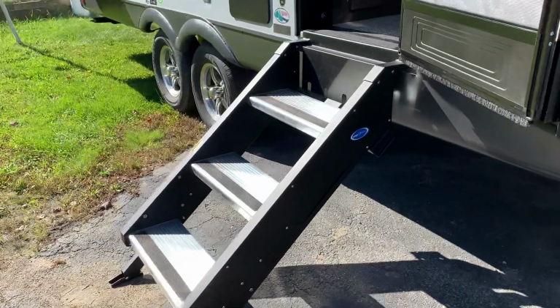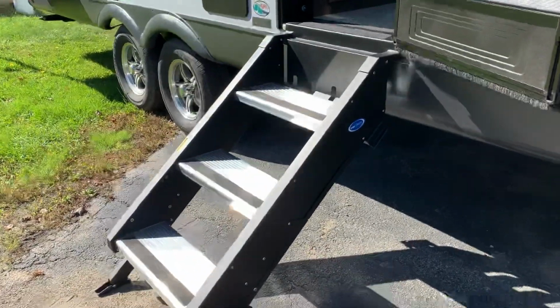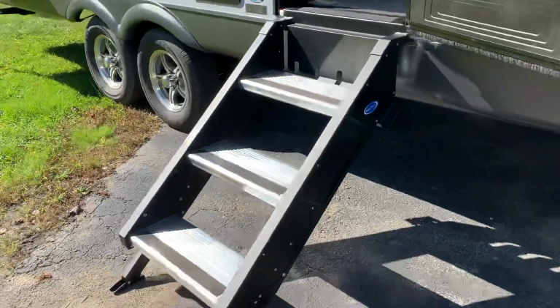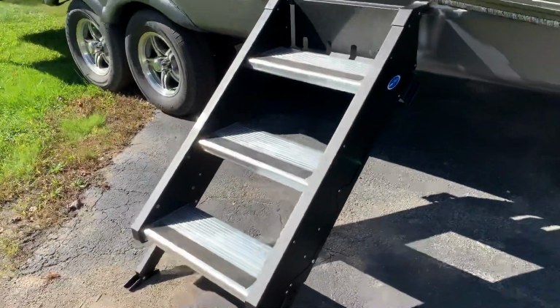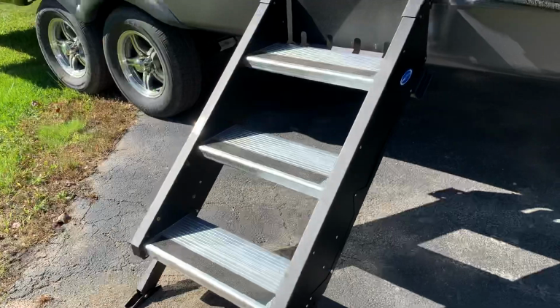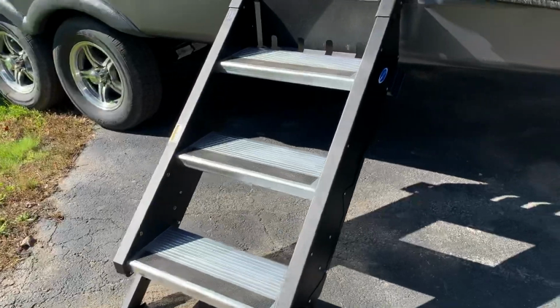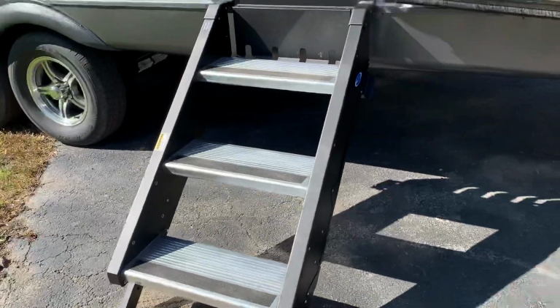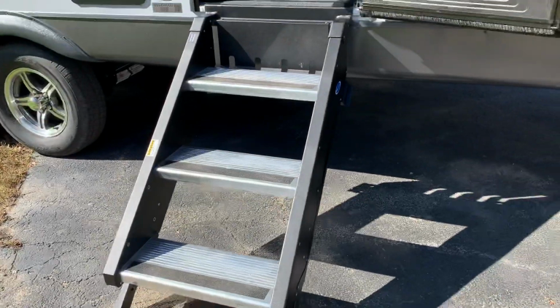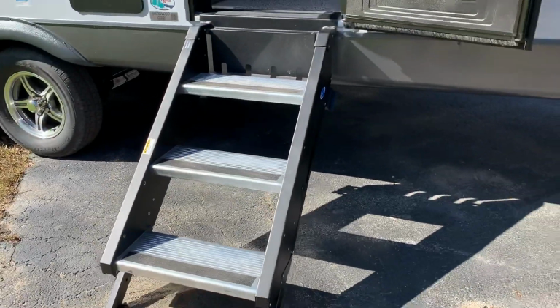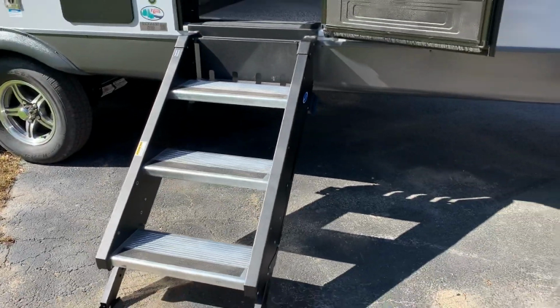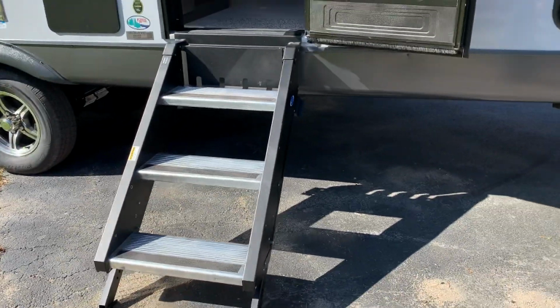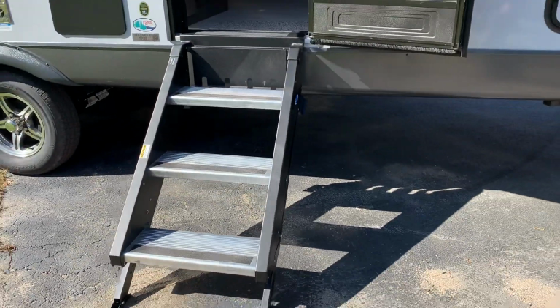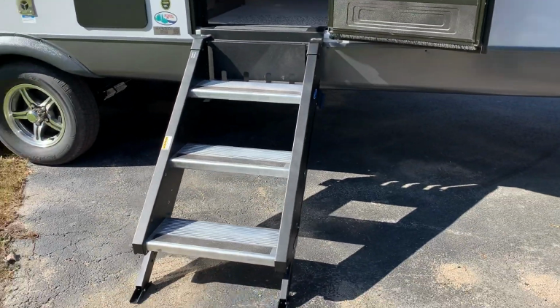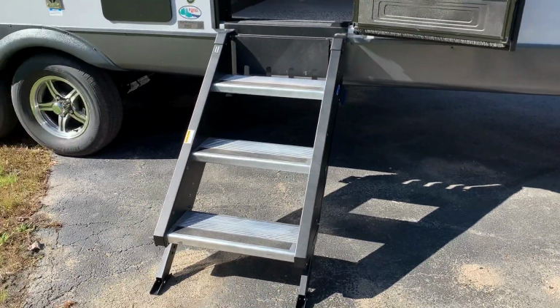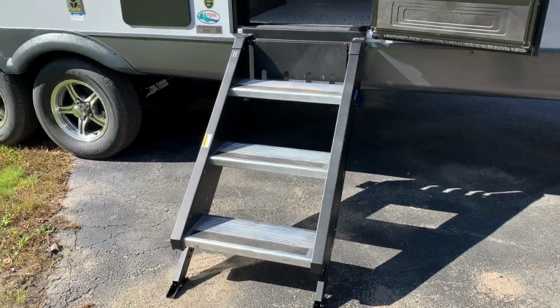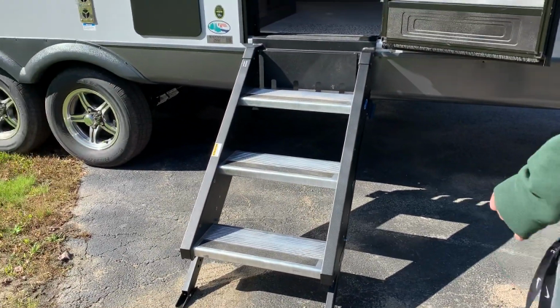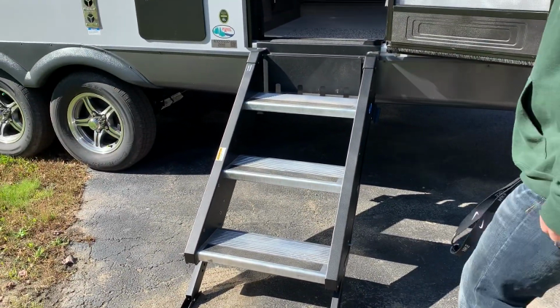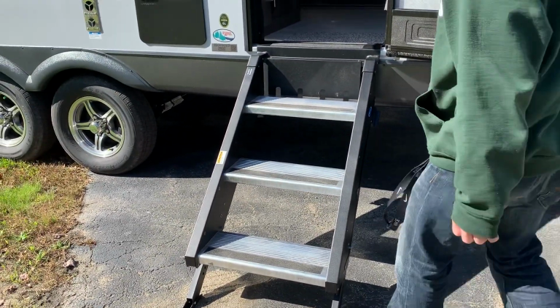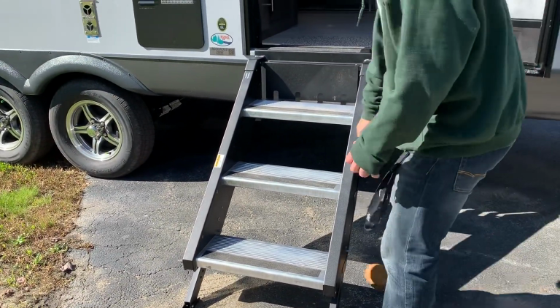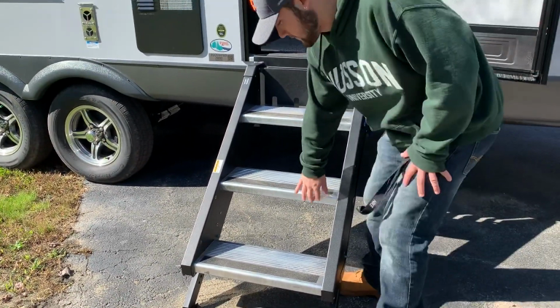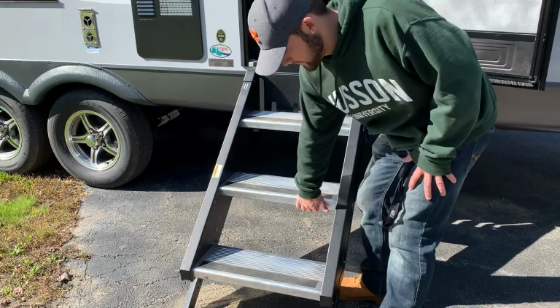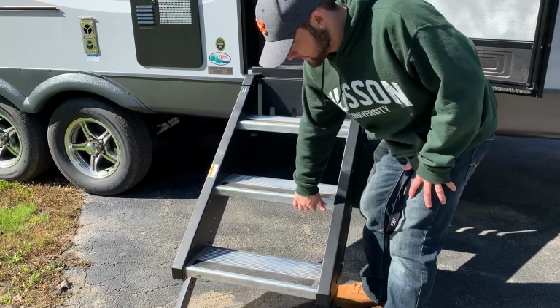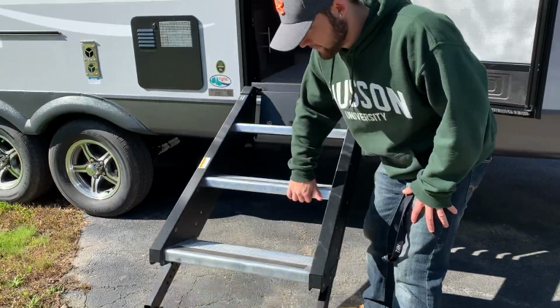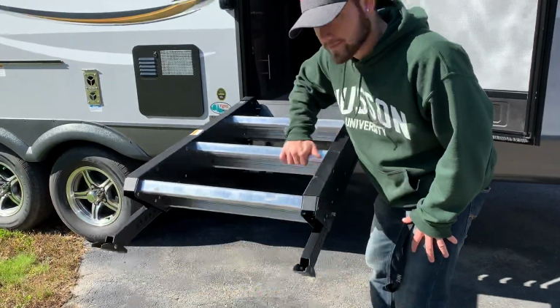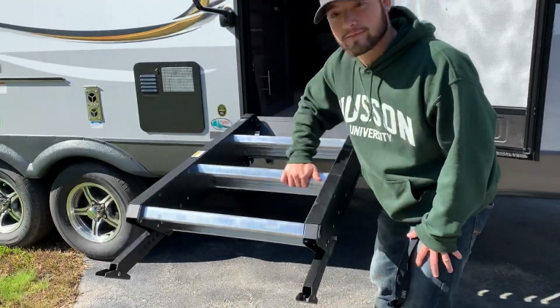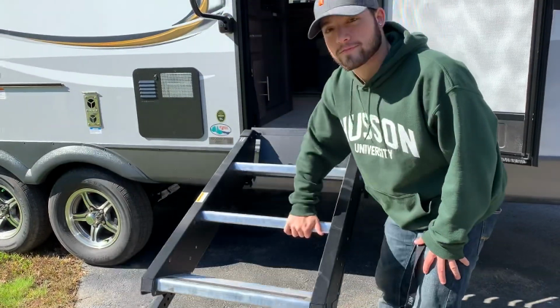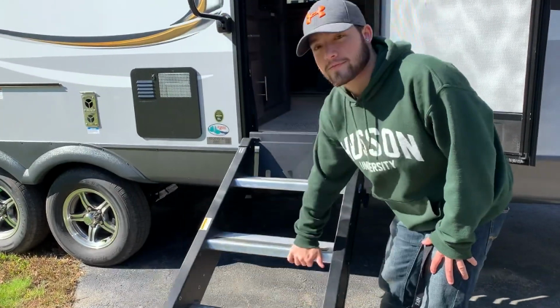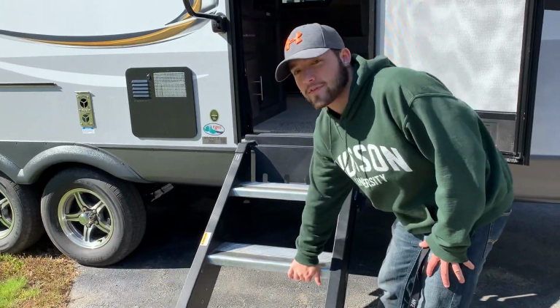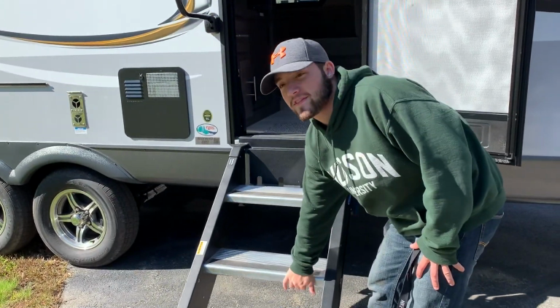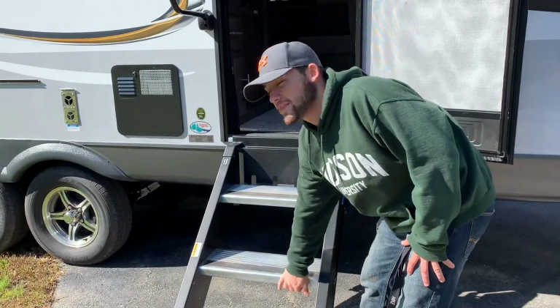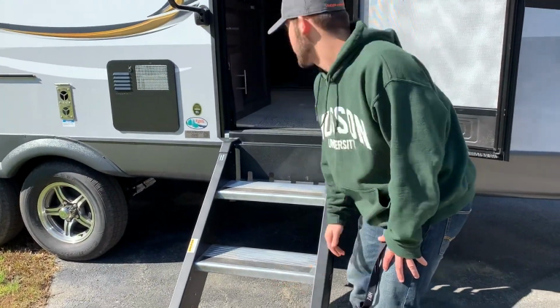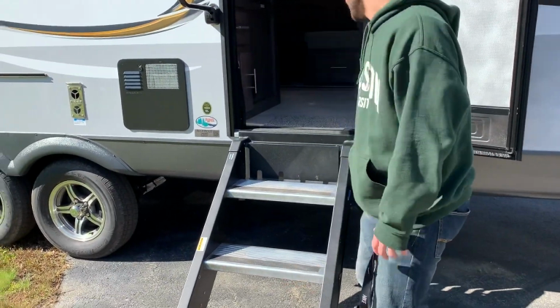We have the three-step. Derek, you want to just lift it up to show how light those steps are? Very light — one hand. Derek can do it.